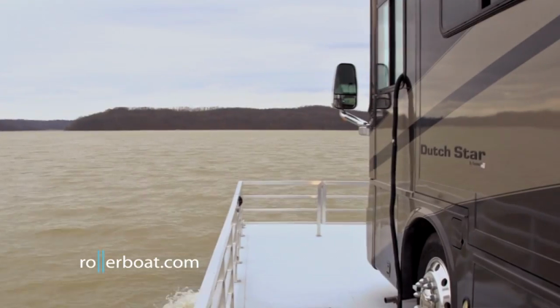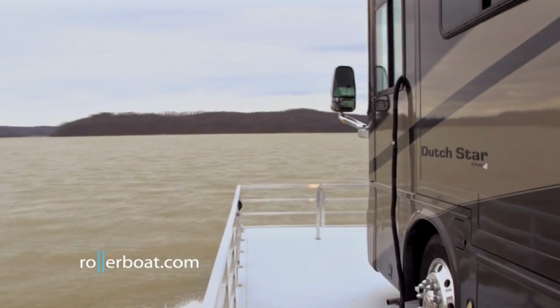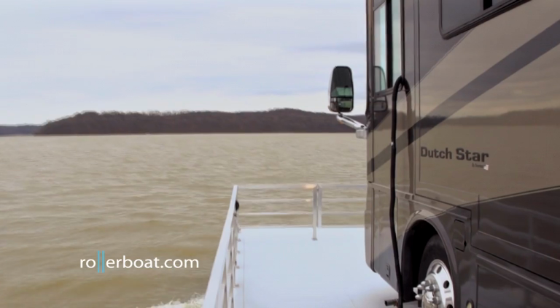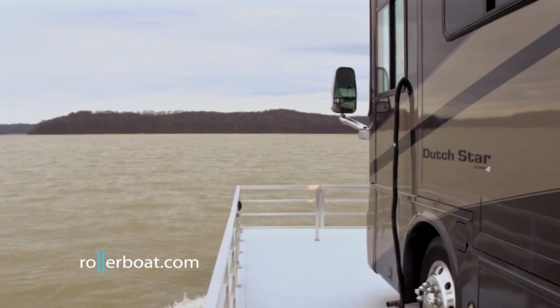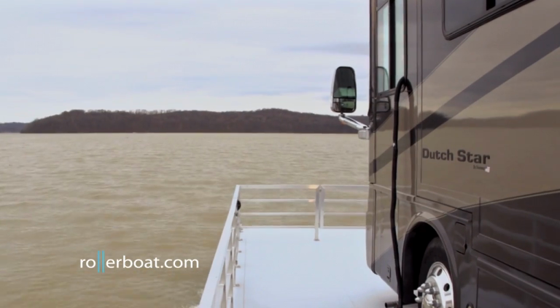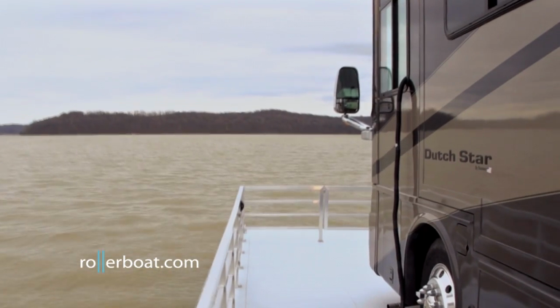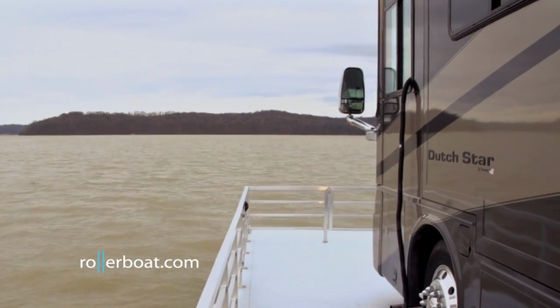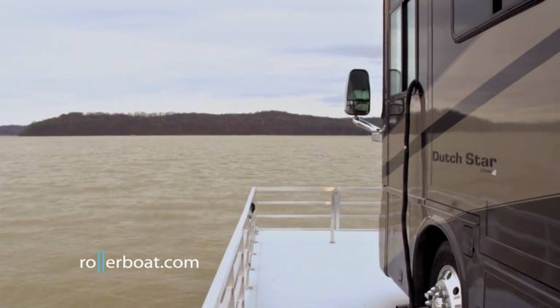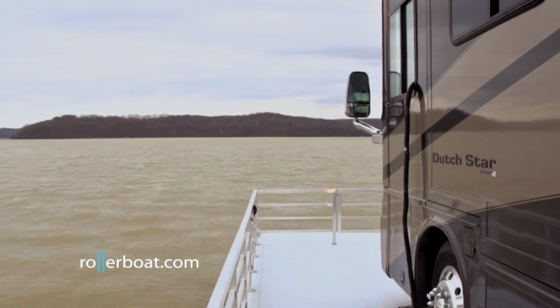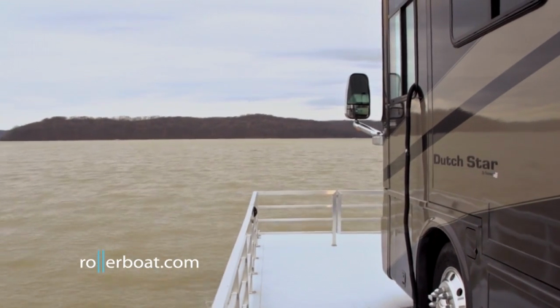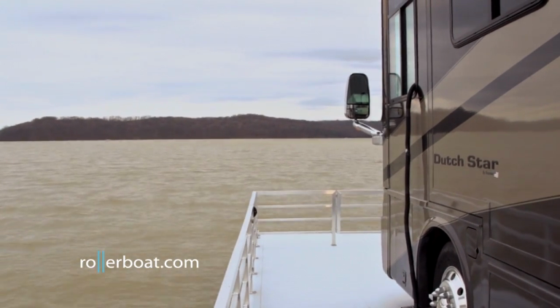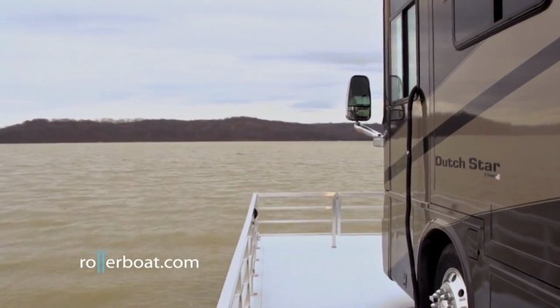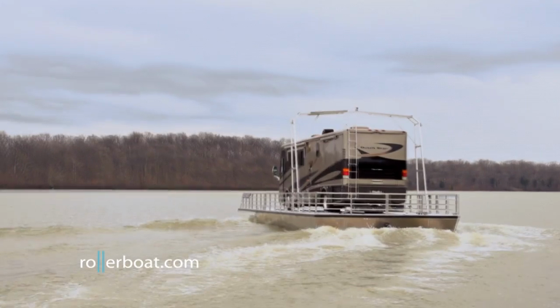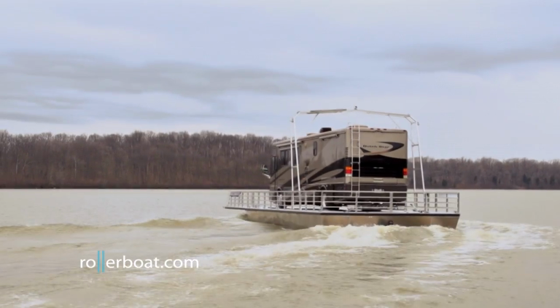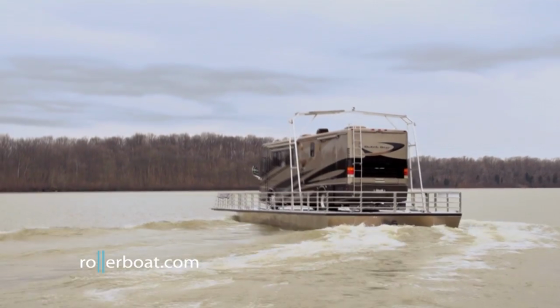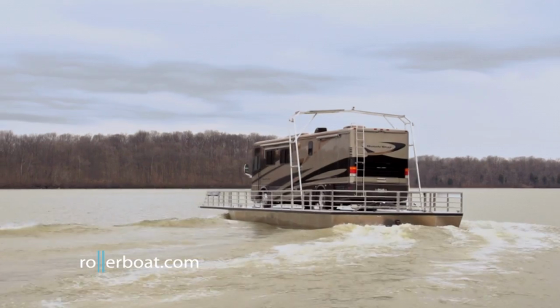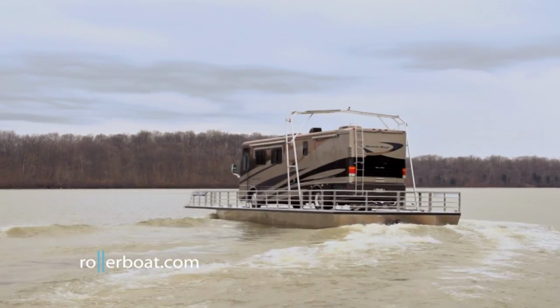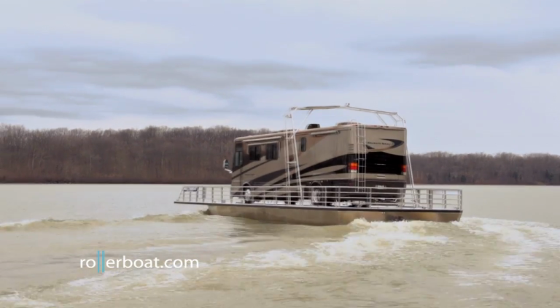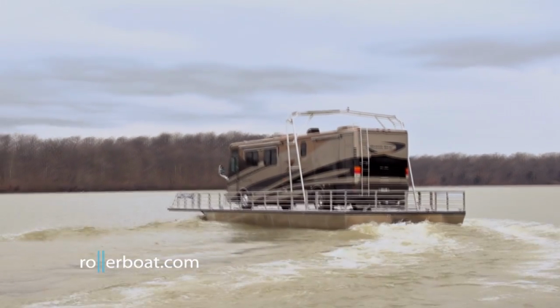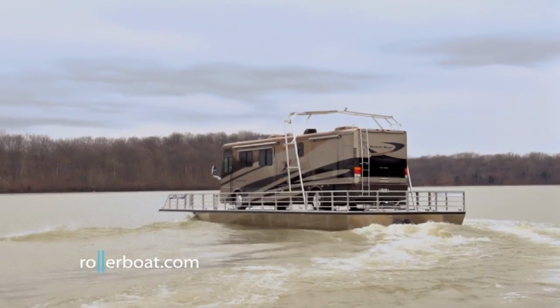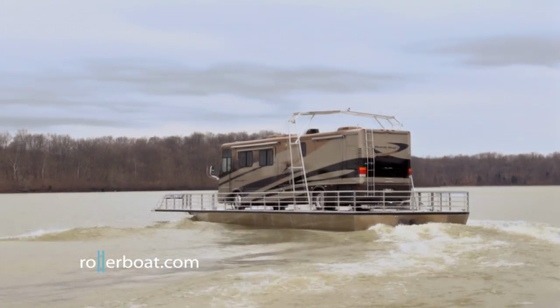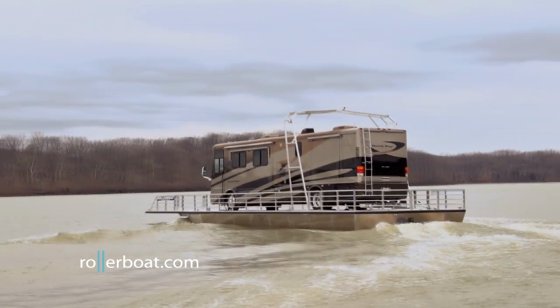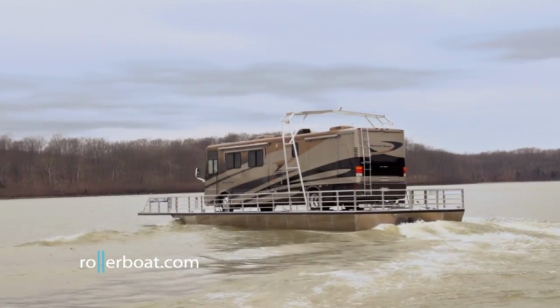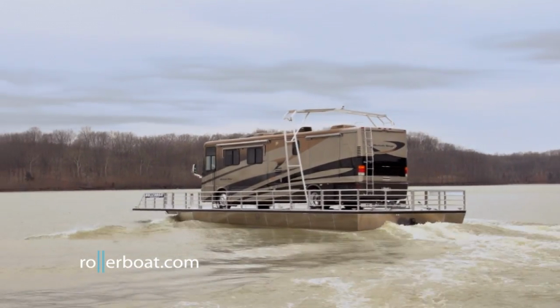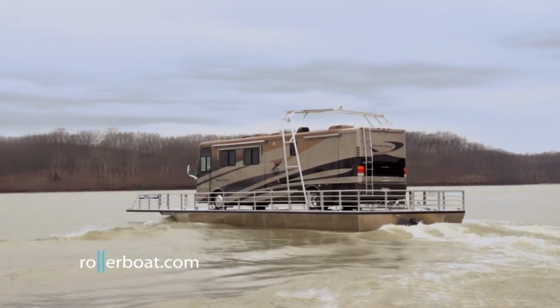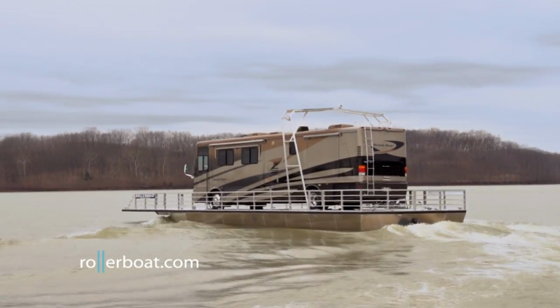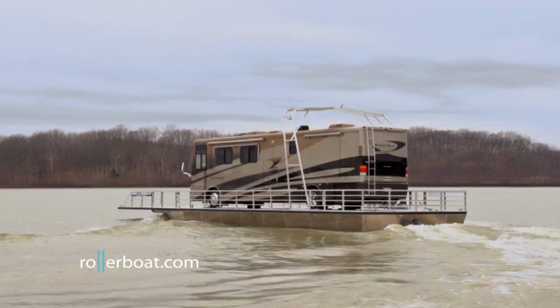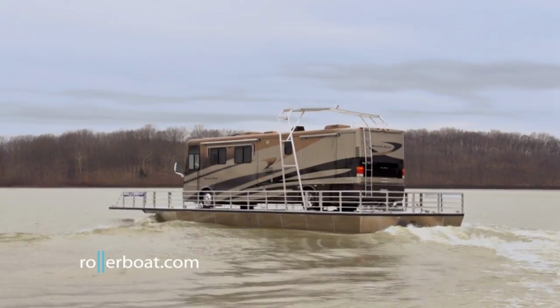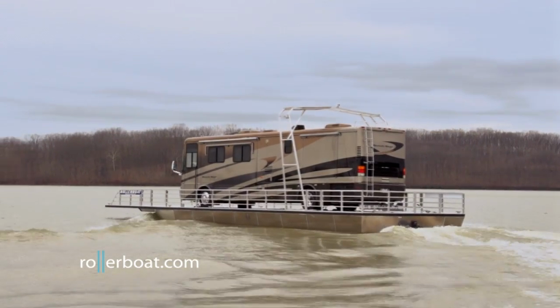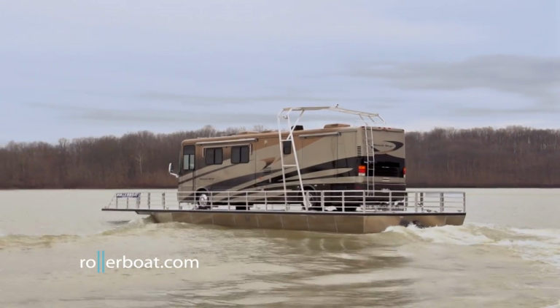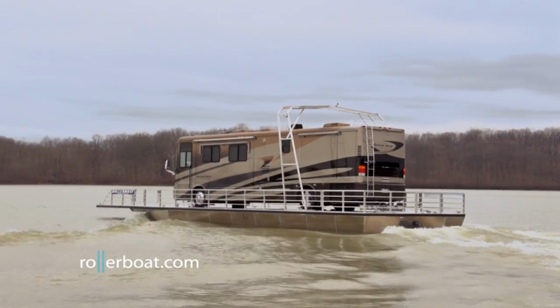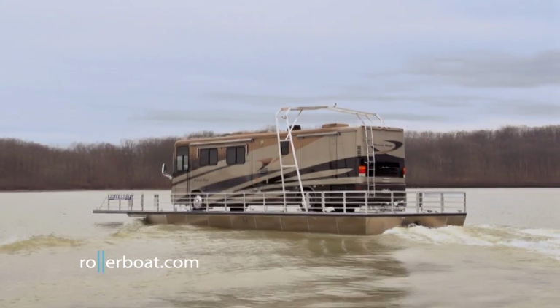Rollerboat comes with an electronically controlled hydraulic power steering system known as fly-by-wire. The control panel is connected to Rollerboat and easily attaches to any RV steering wheel. Turning the knobs on the control panel mobilizes the stern drive left and right.